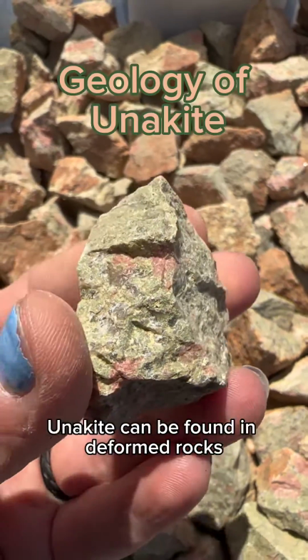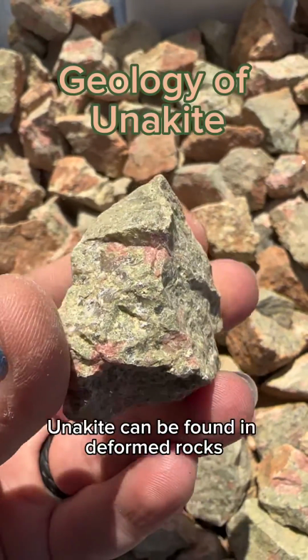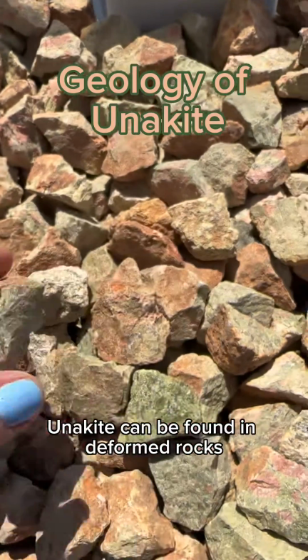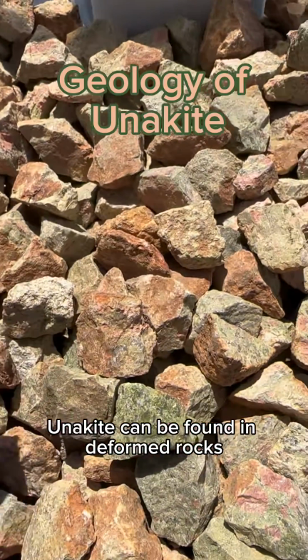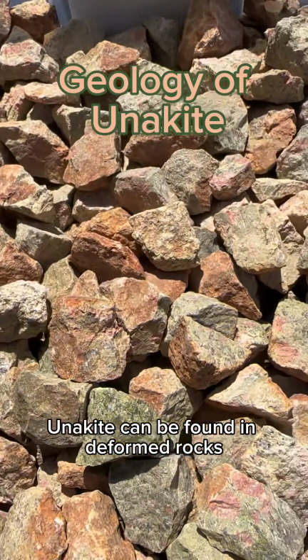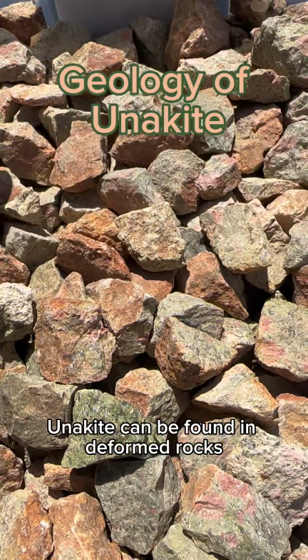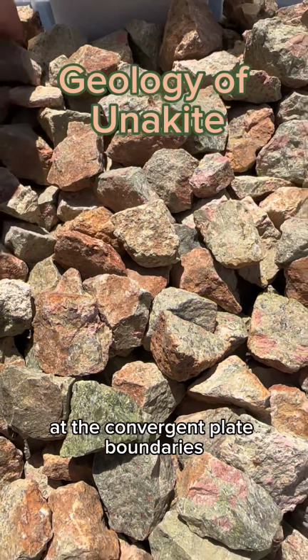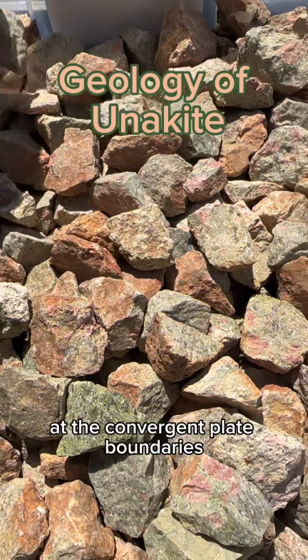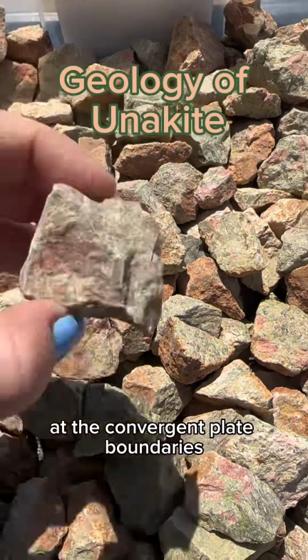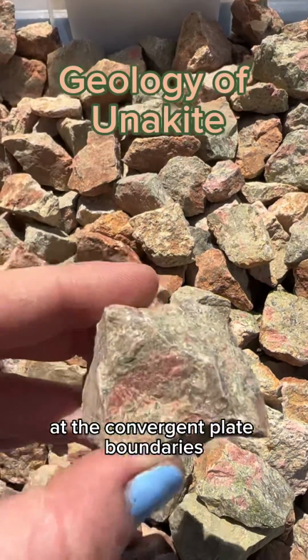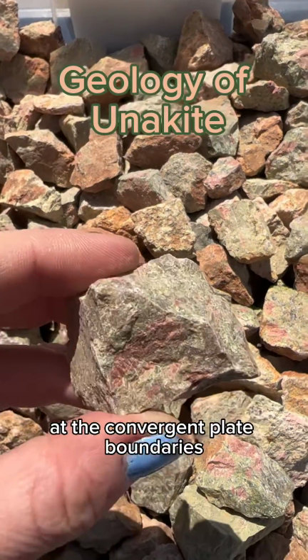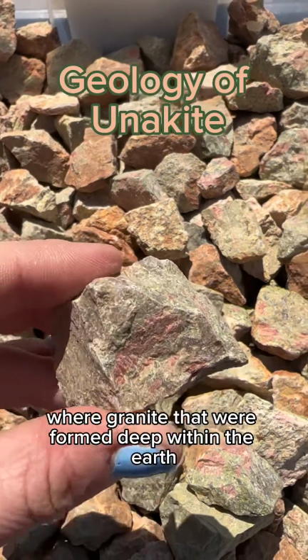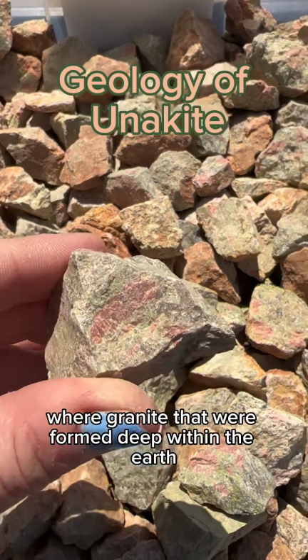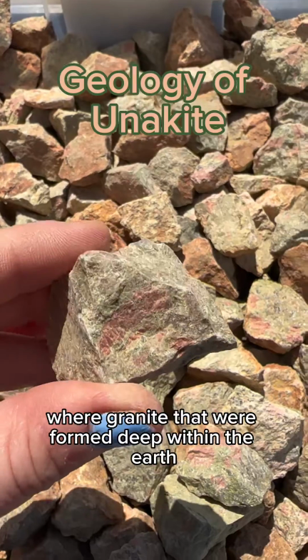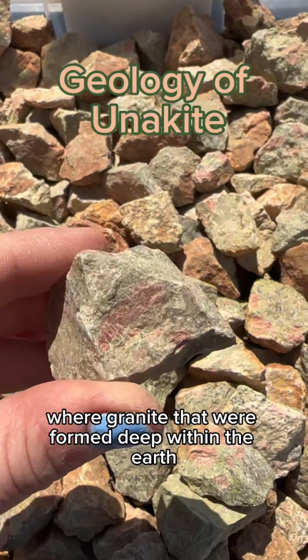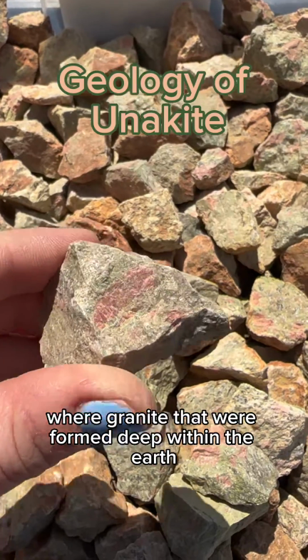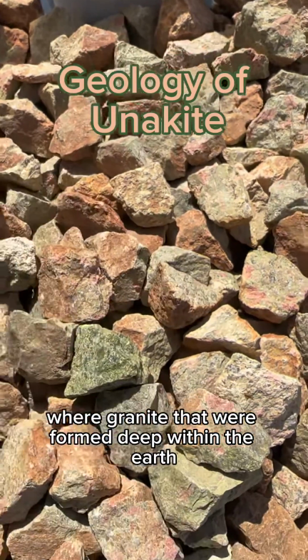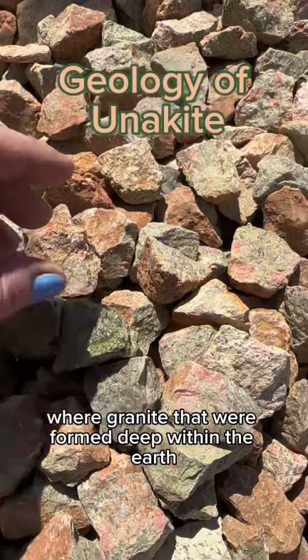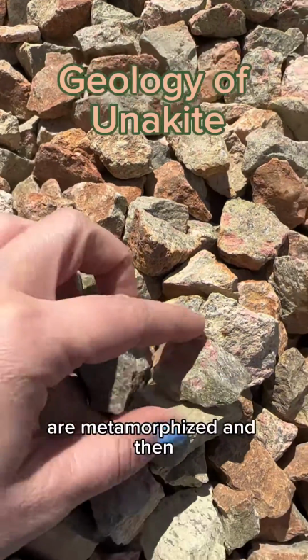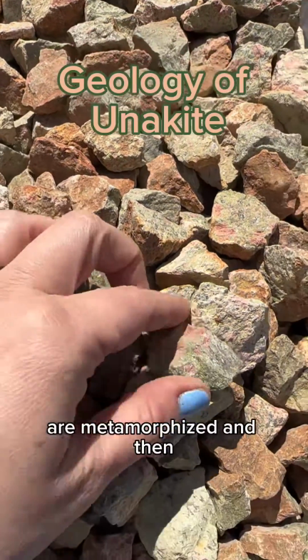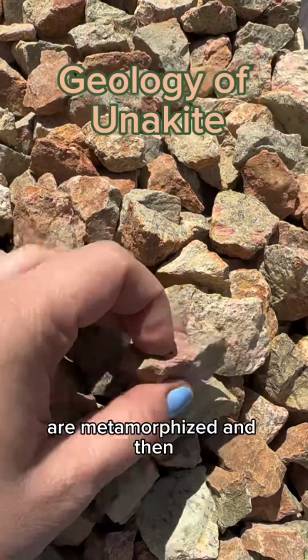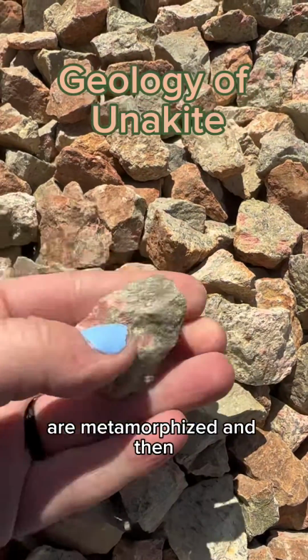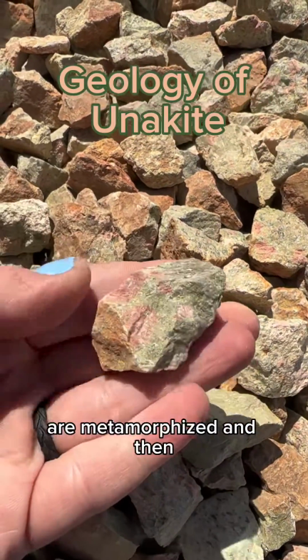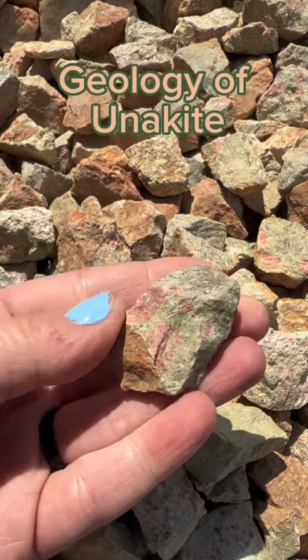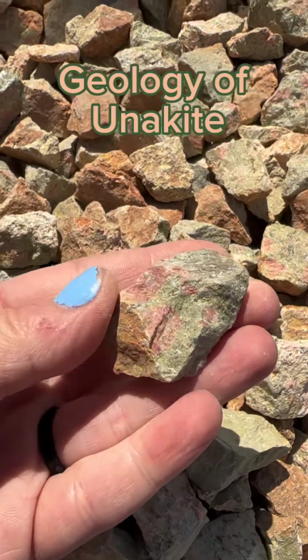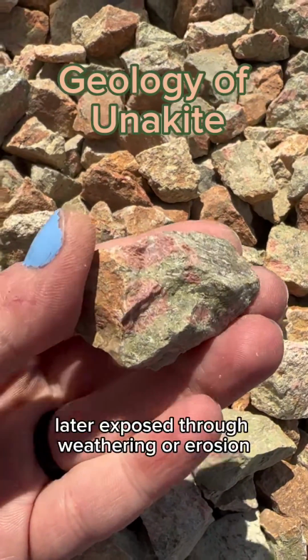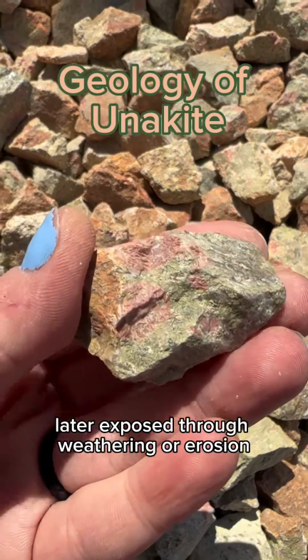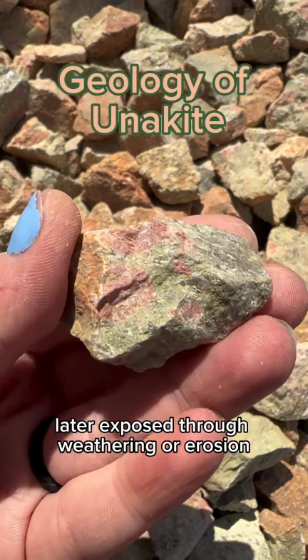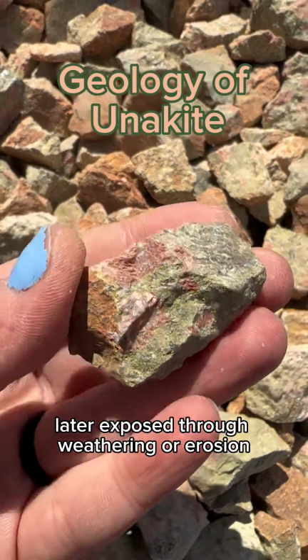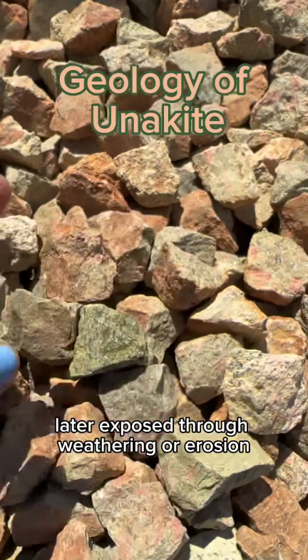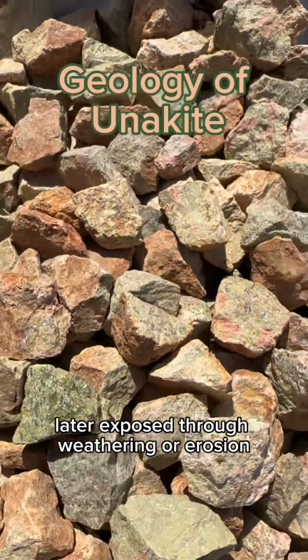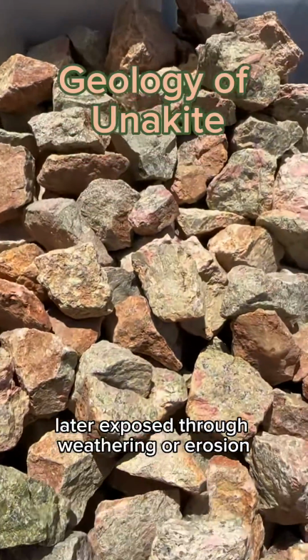Unakite can be found in deformed rocks at the convergent plate boundaries, where granites that were formed deep within the earth are metamorphosed and then later exposed through weathering or erosion.